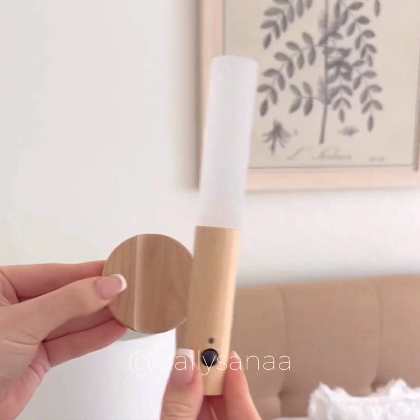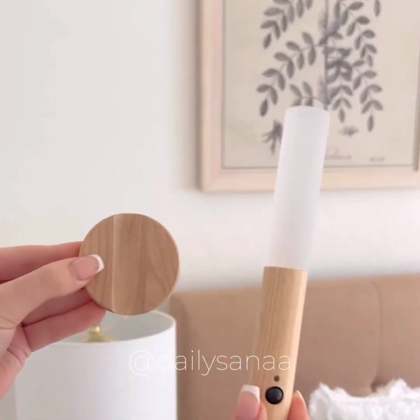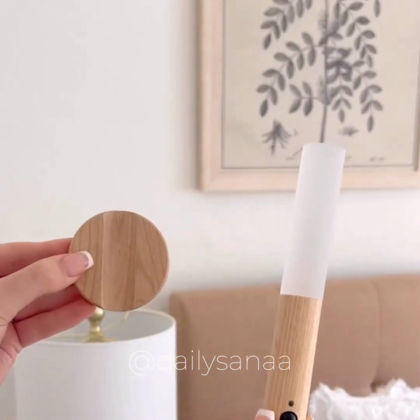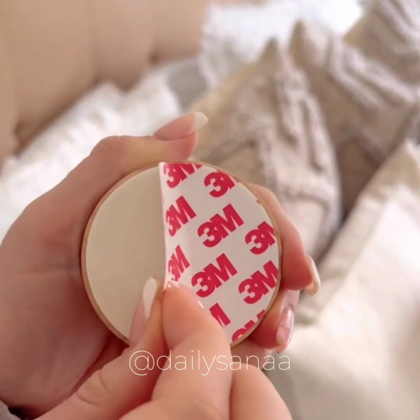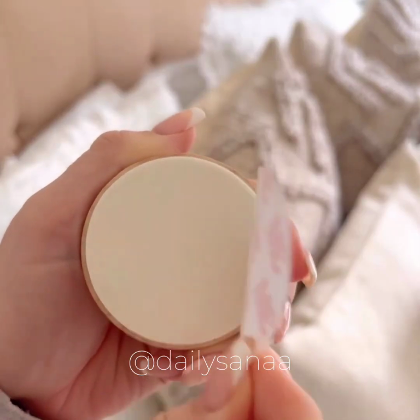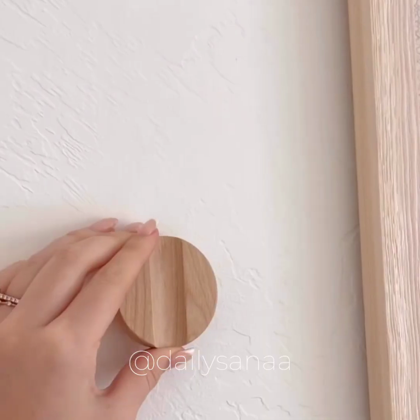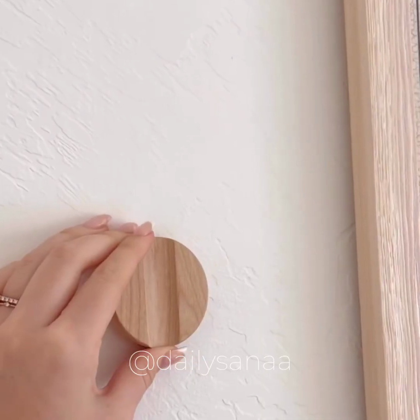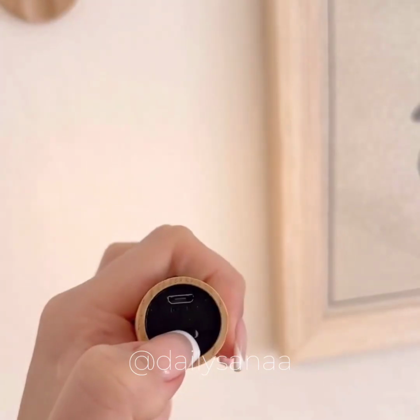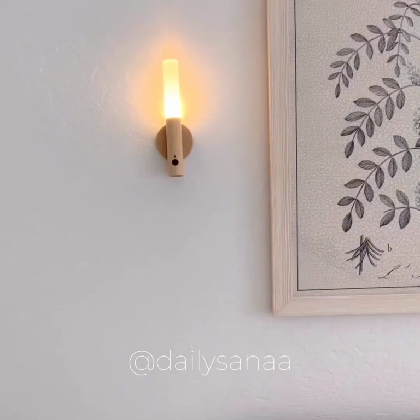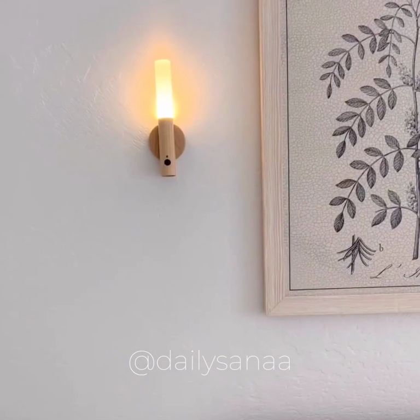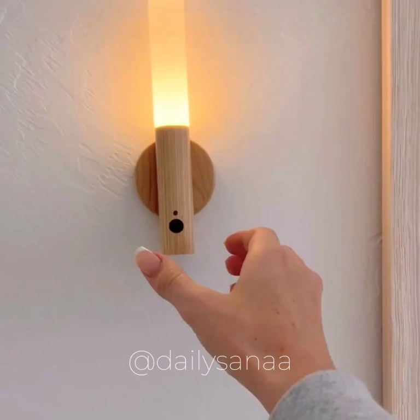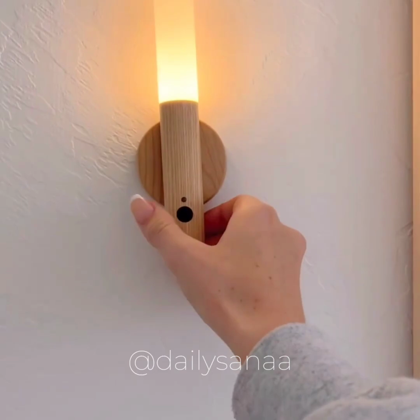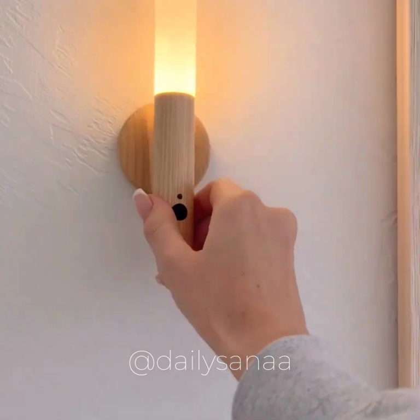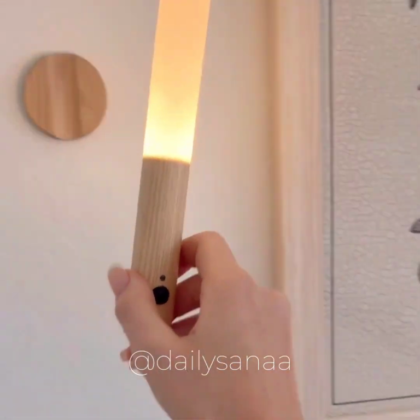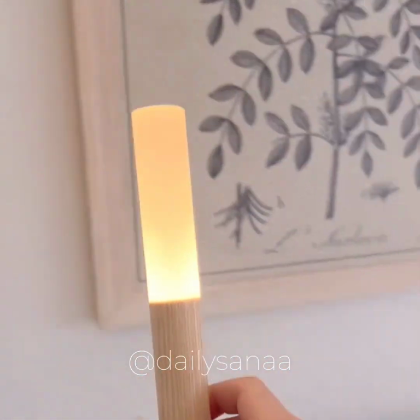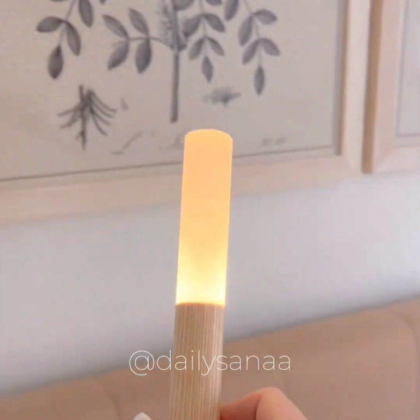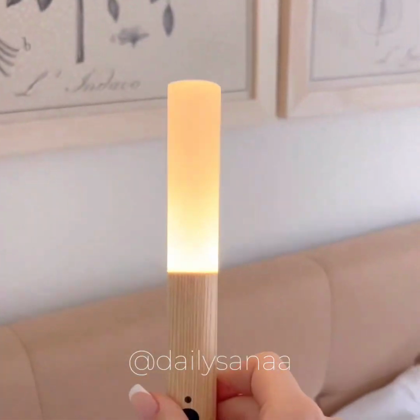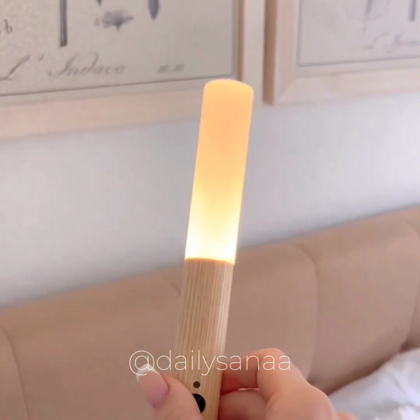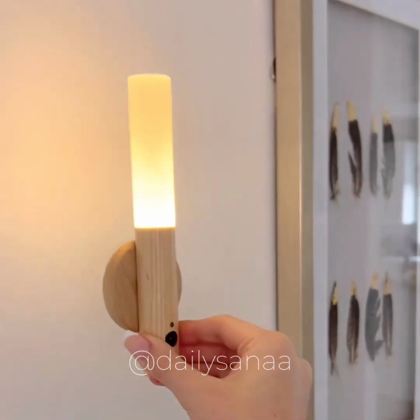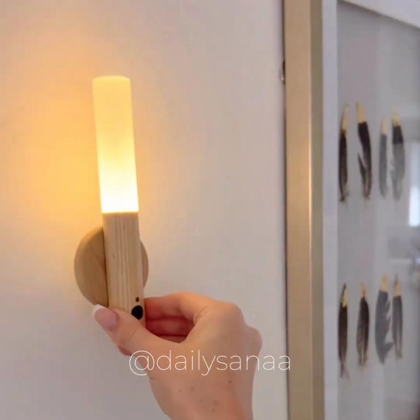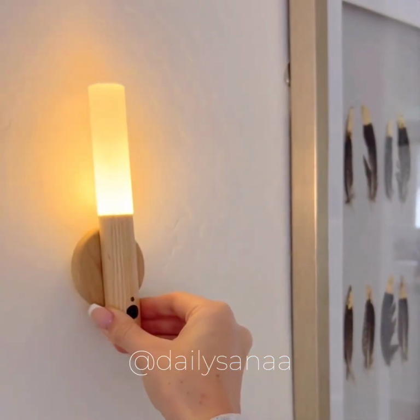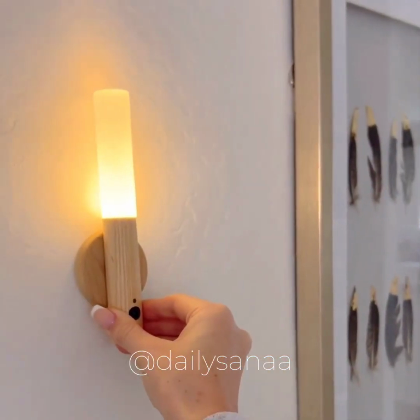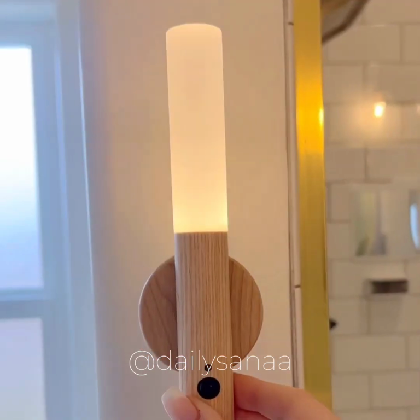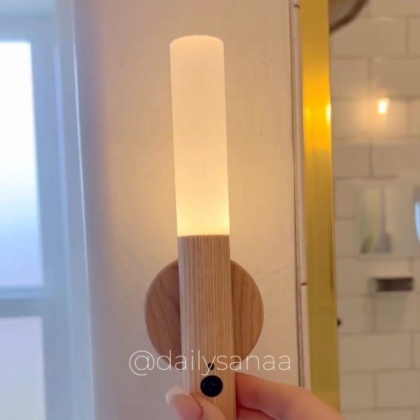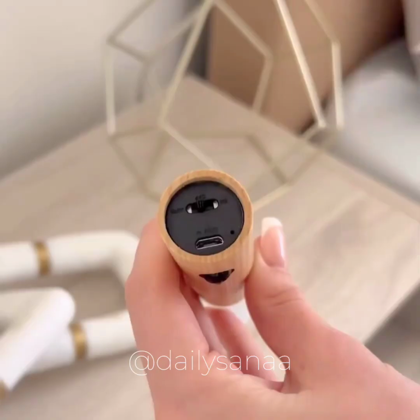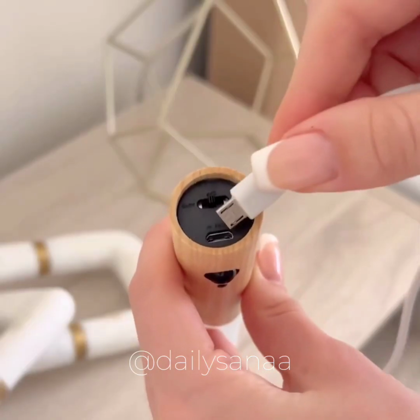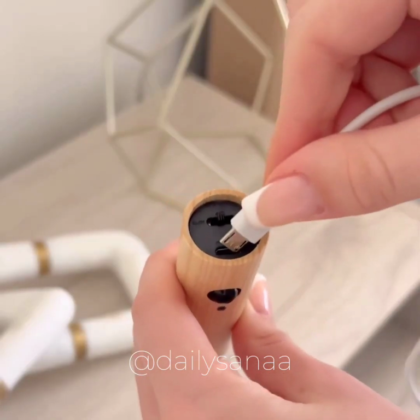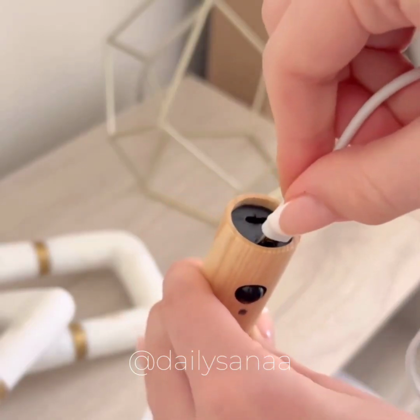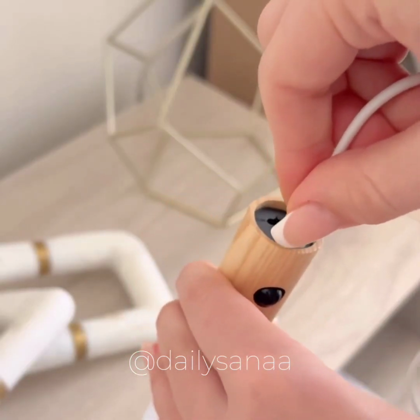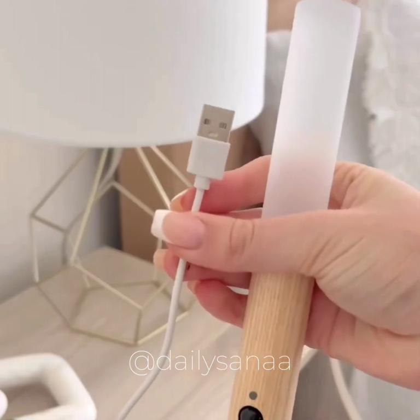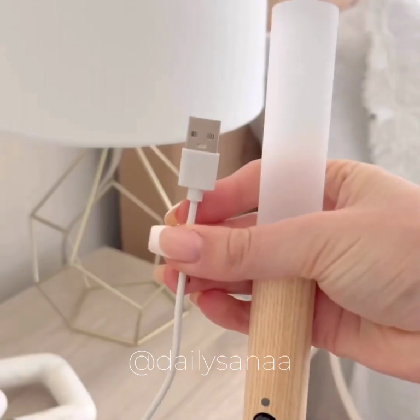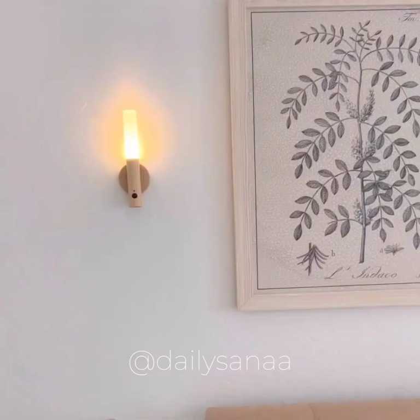This light requires no wiring and will magnetize to the base. It has a smart sensor mode and can be easily taken off the wall for an on-the-go light source. This can be used in any area of your home. You just plug it in to recharge.